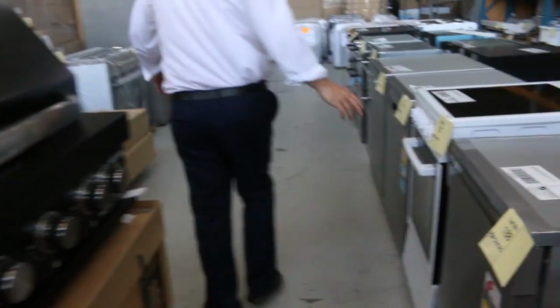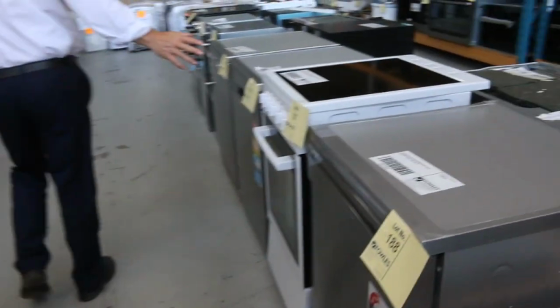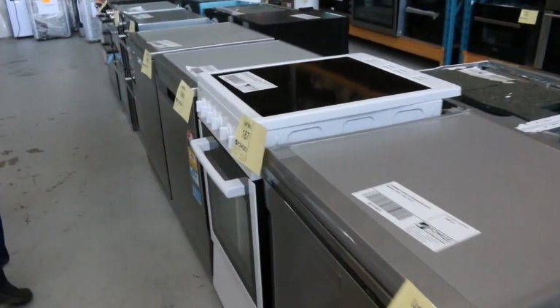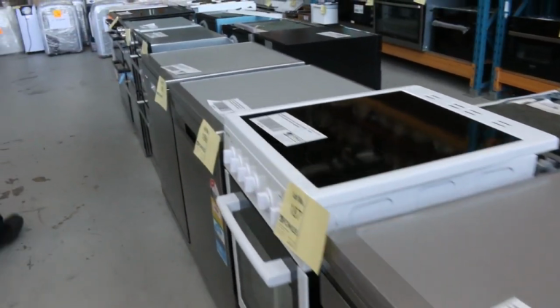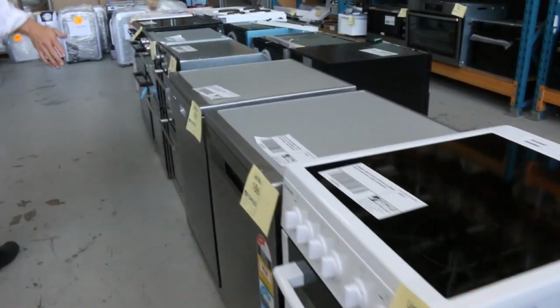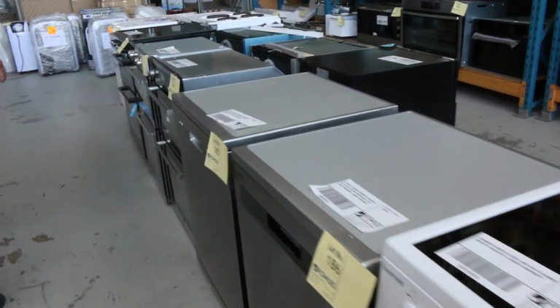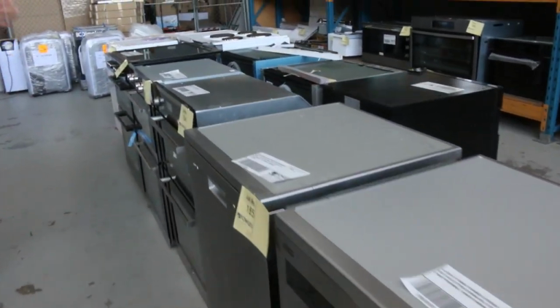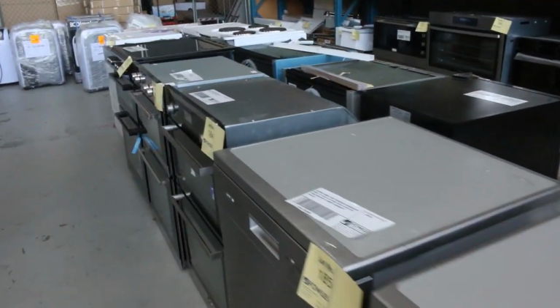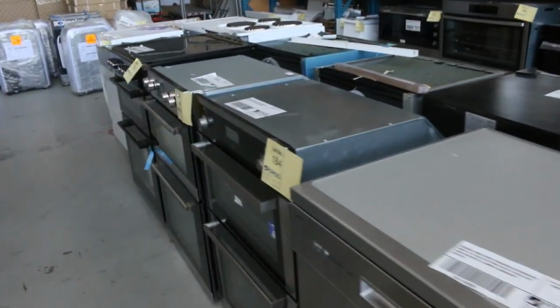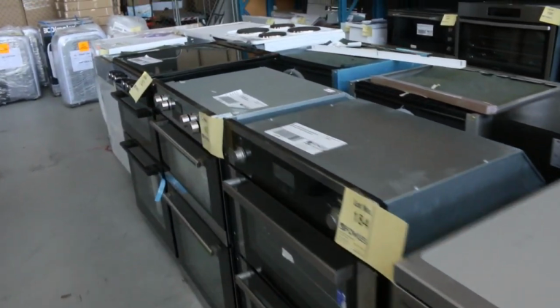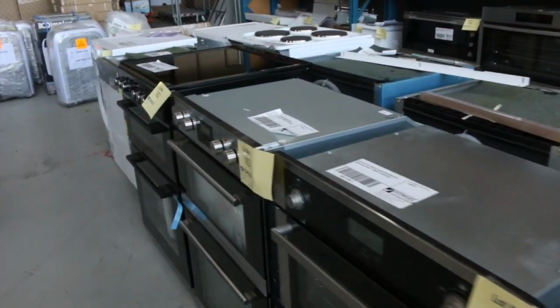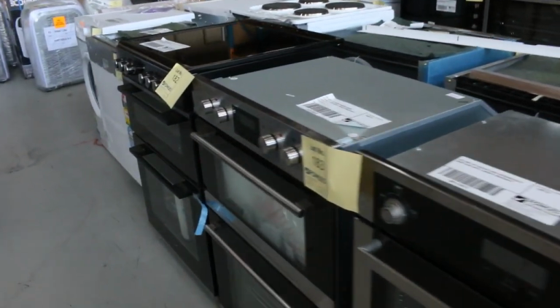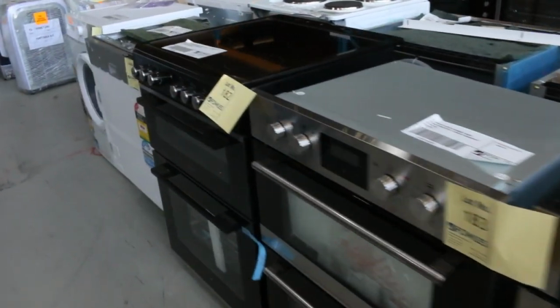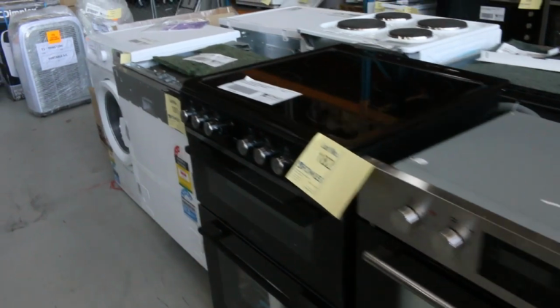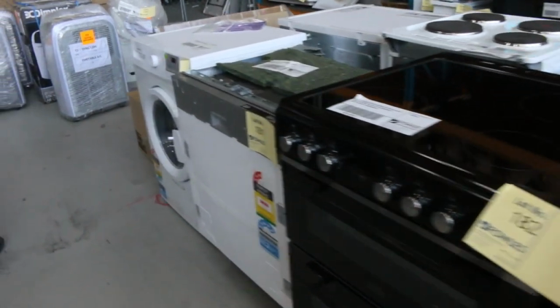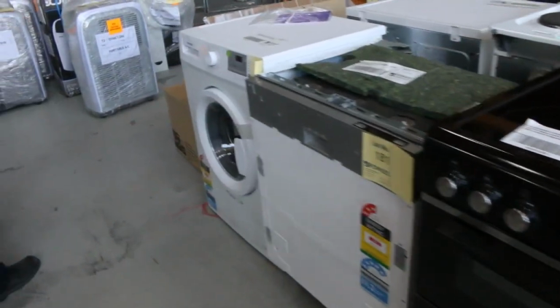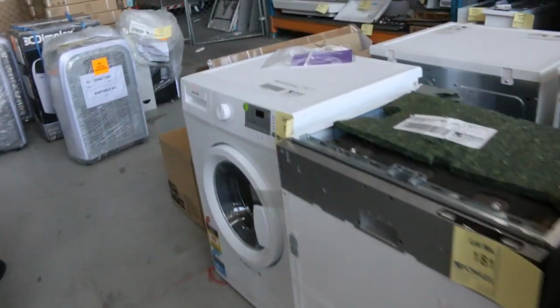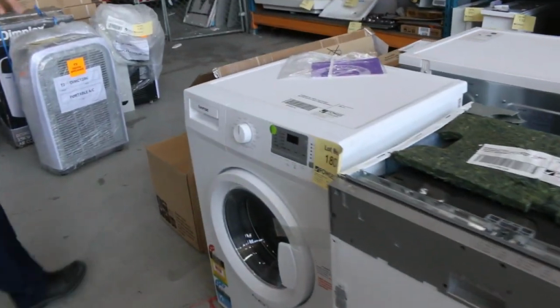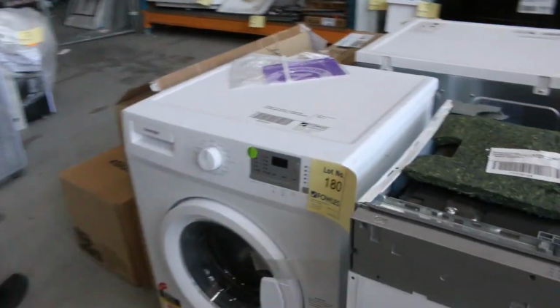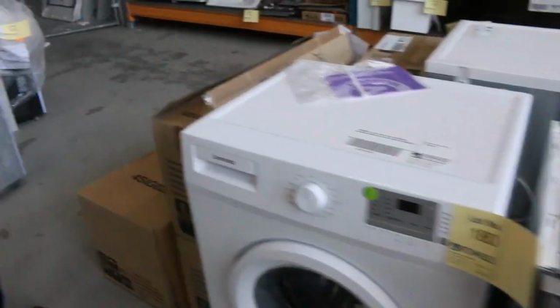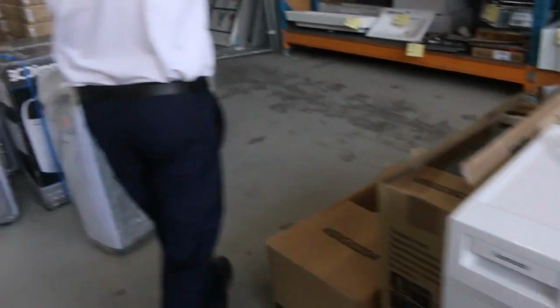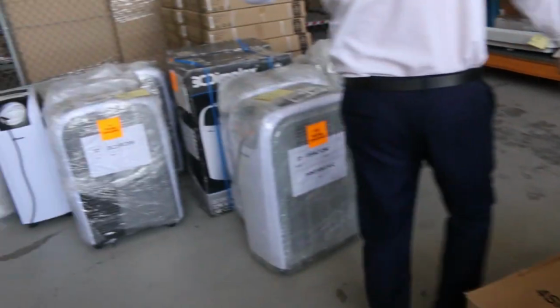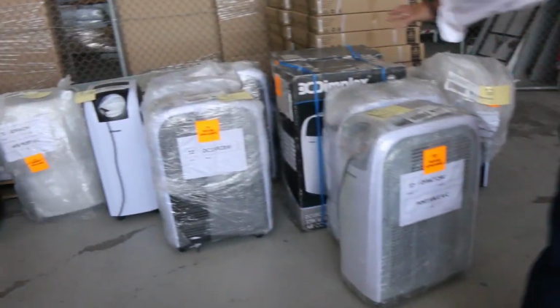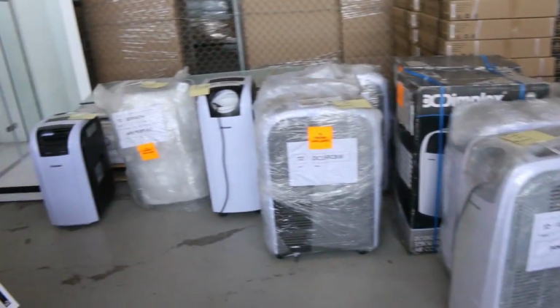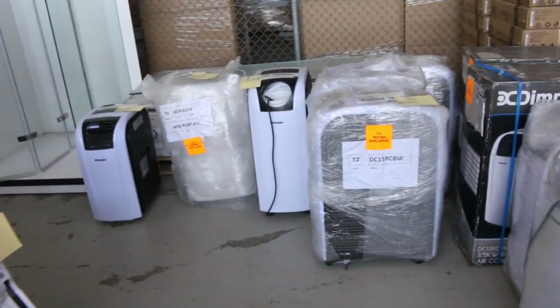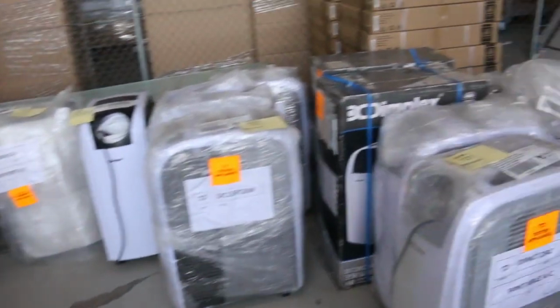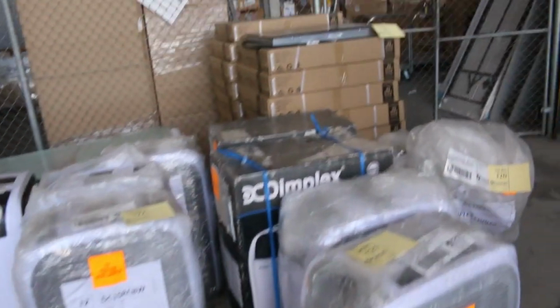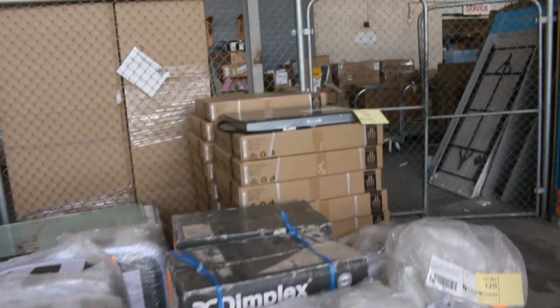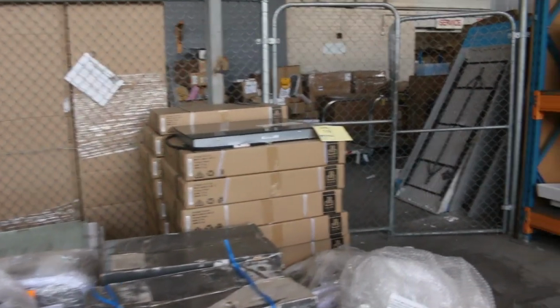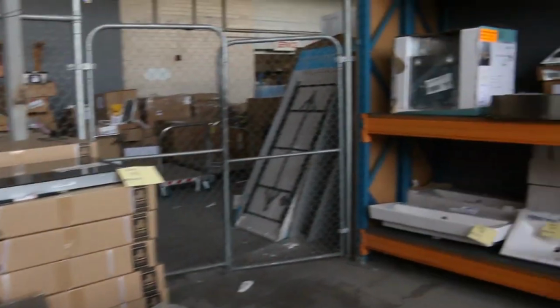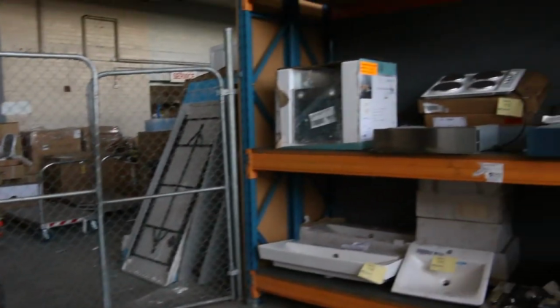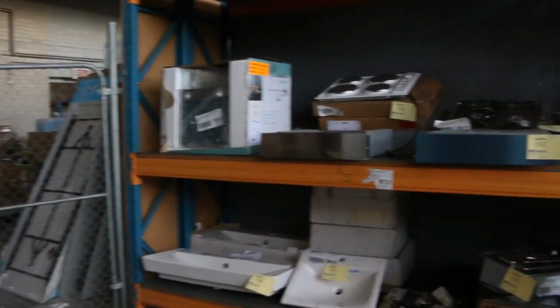Down the back here I can see Franki dishwashers — apparently some more Franki gear has come in. Dryers, more dishwashers, air conditioners, more fridges, and shower screens down the back there.